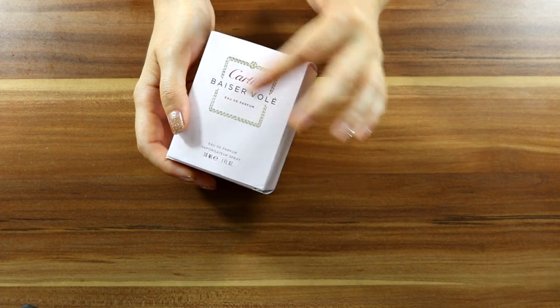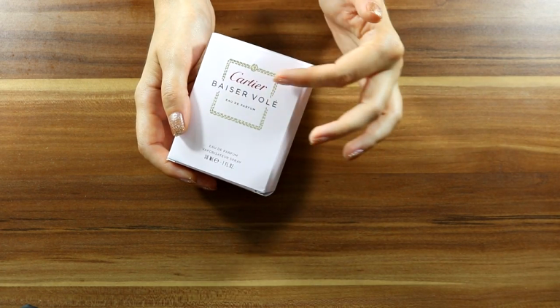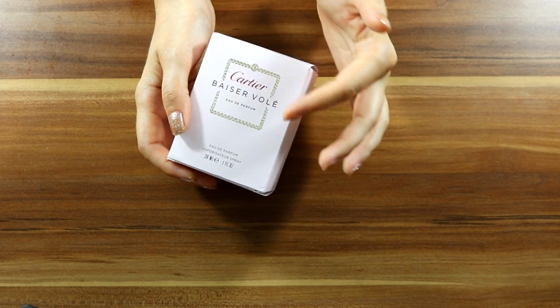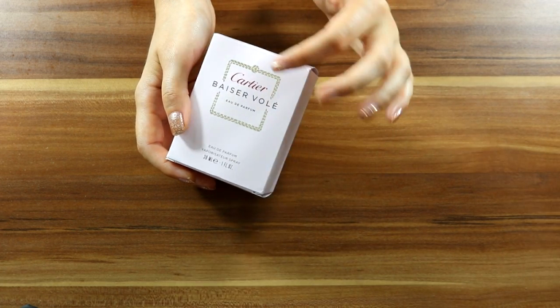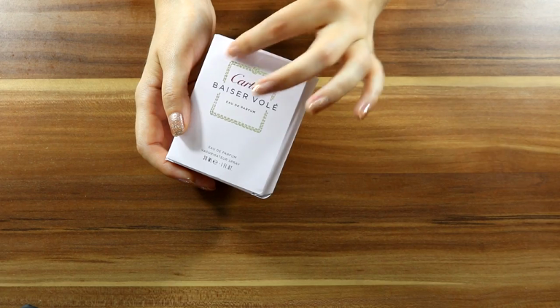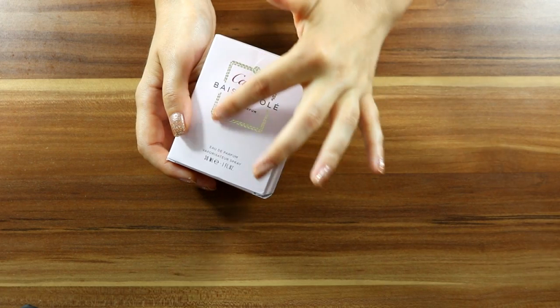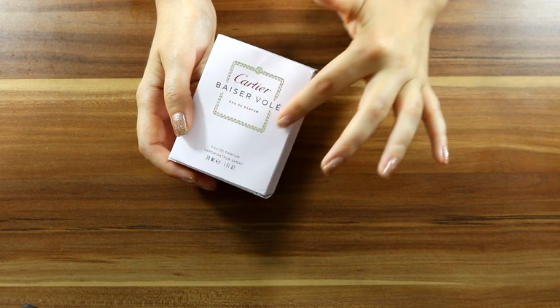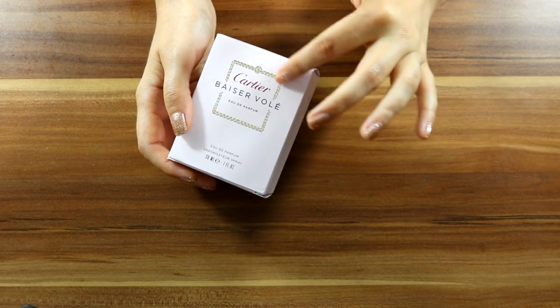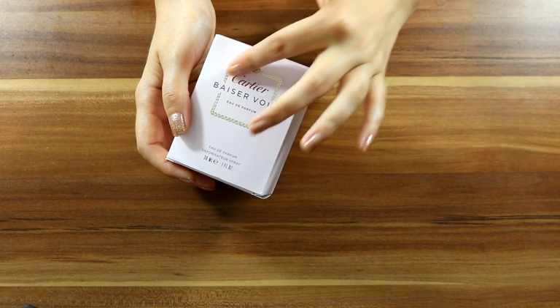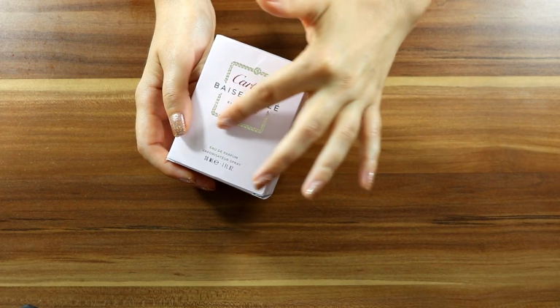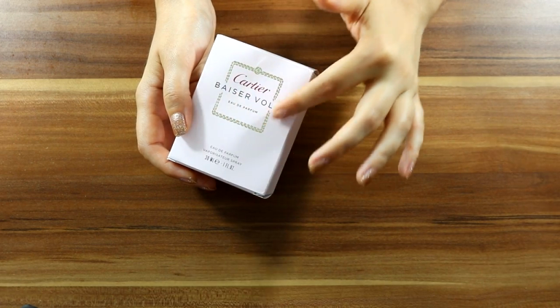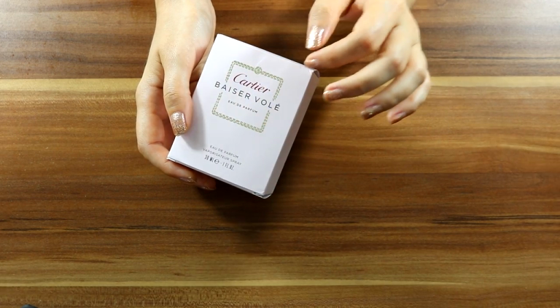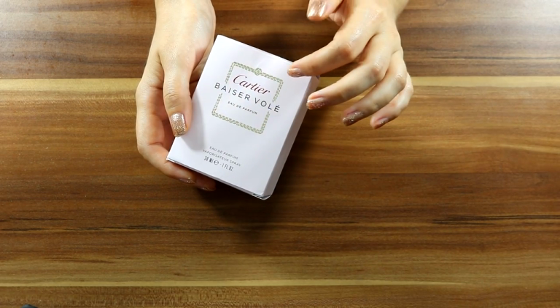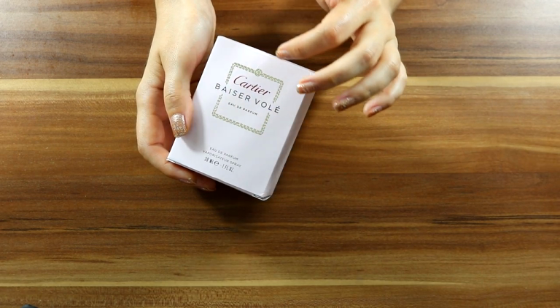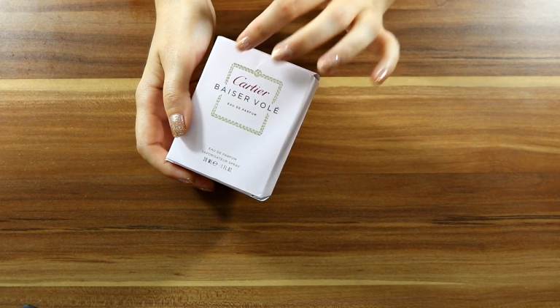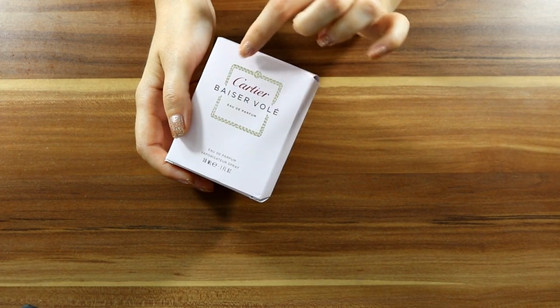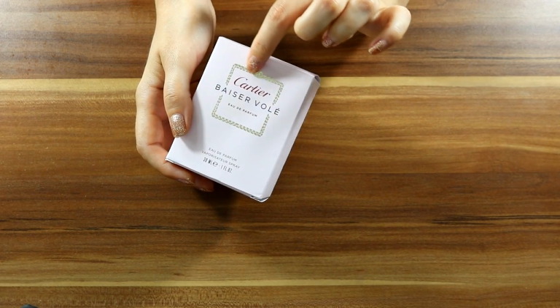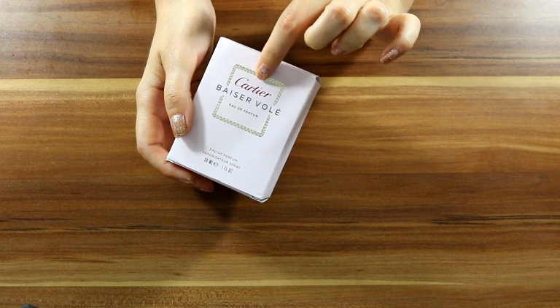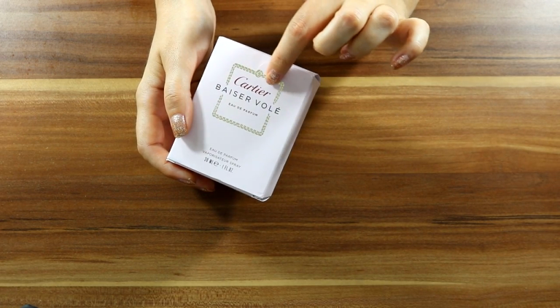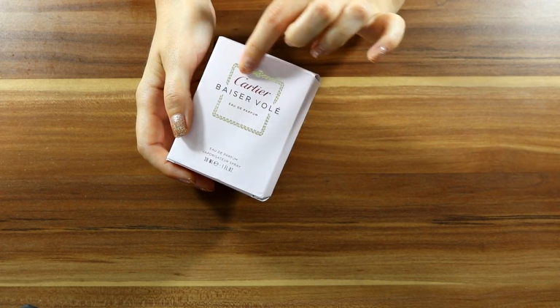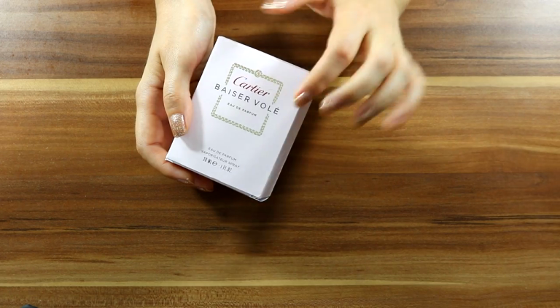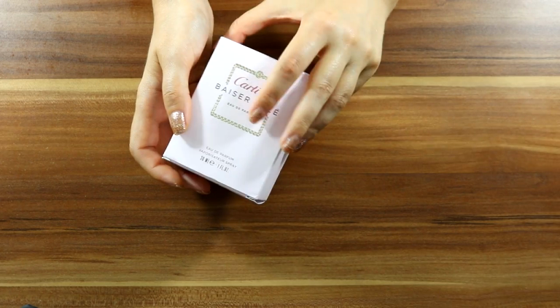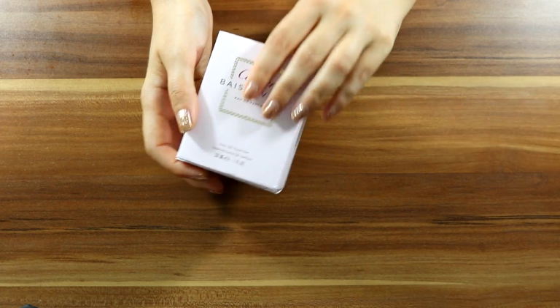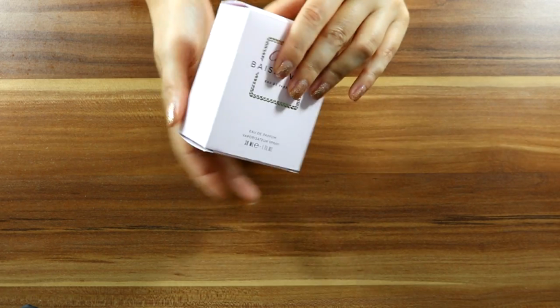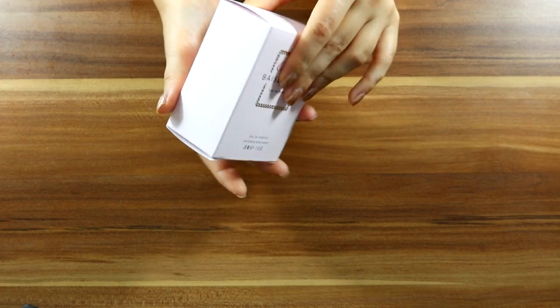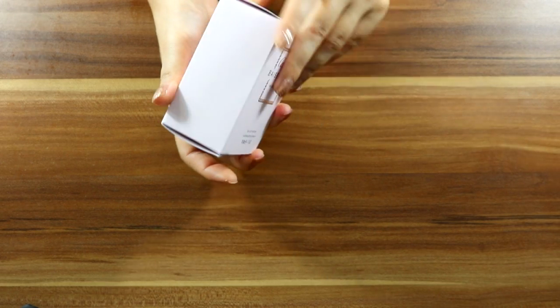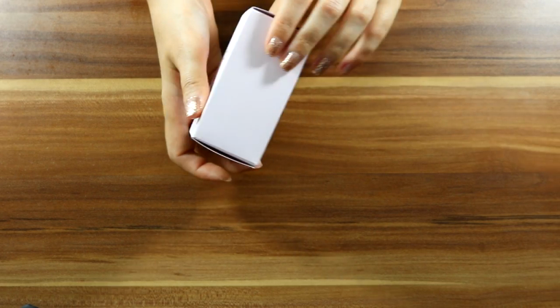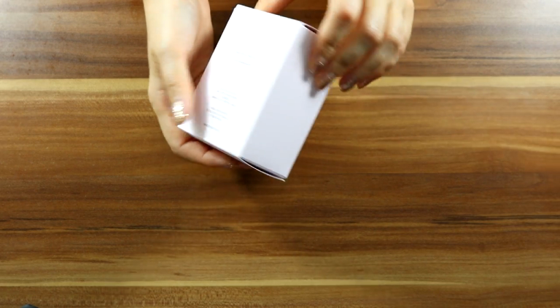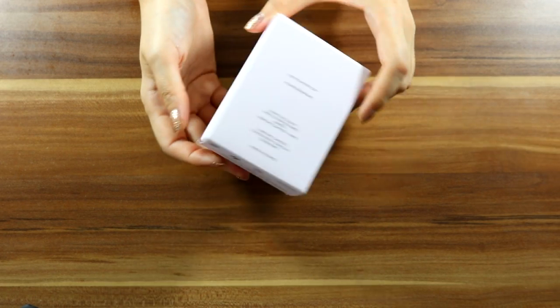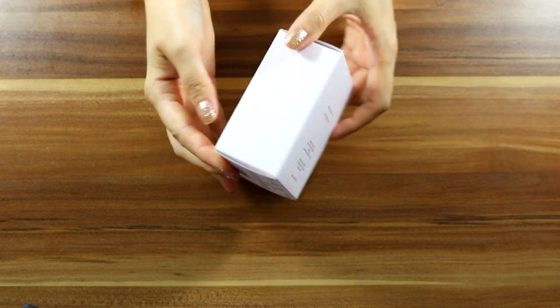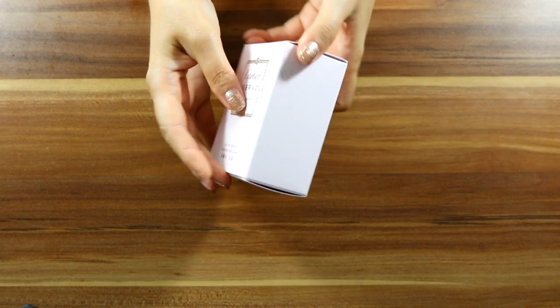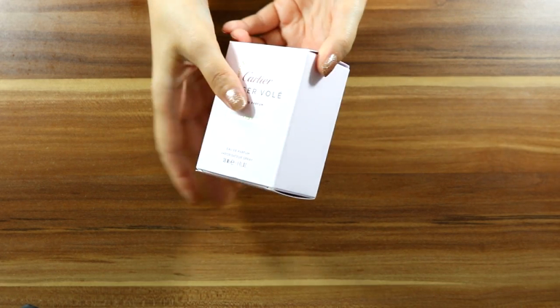The box is pinkish, with golden detail around, with the word Cartier written in red. And this is how the box looks like.